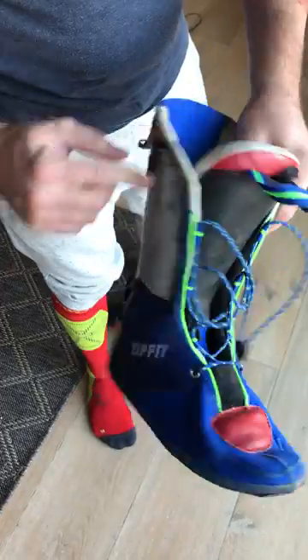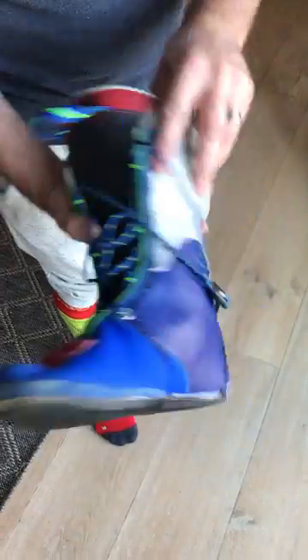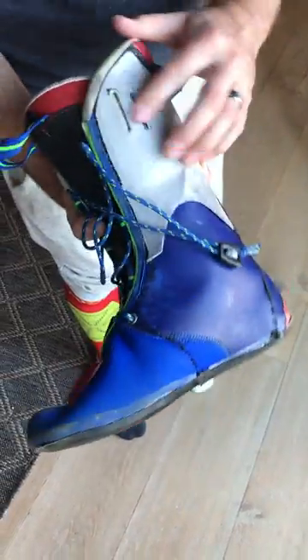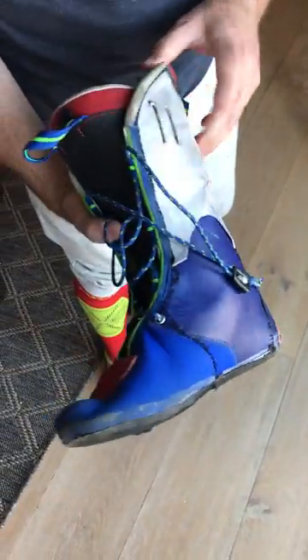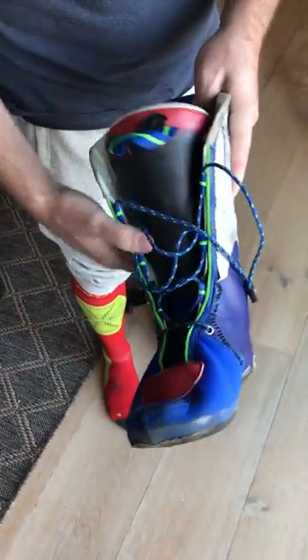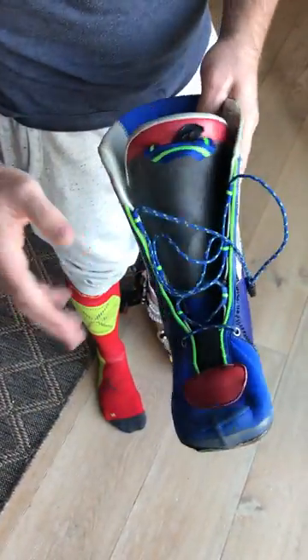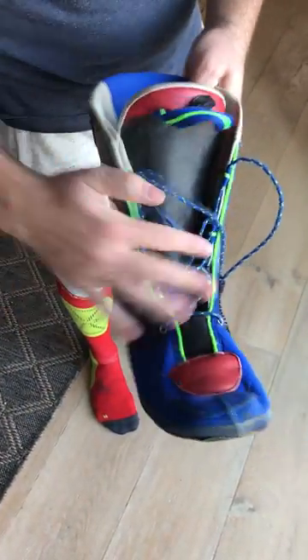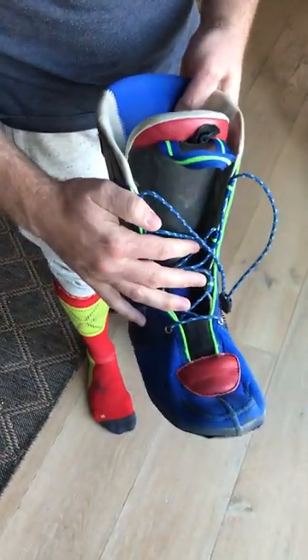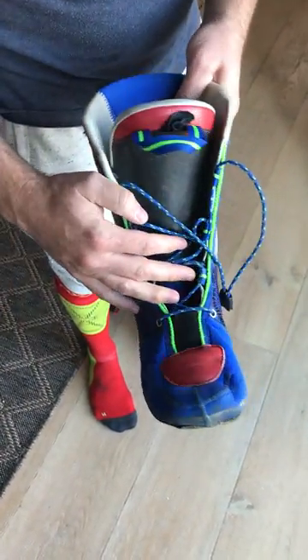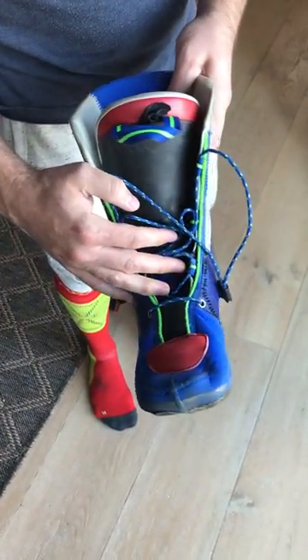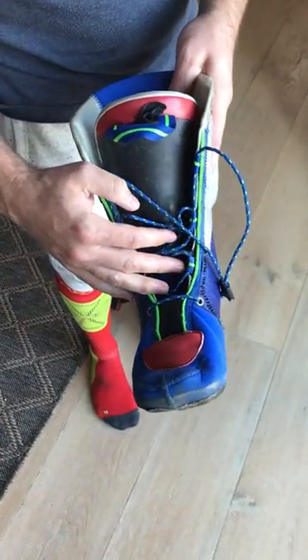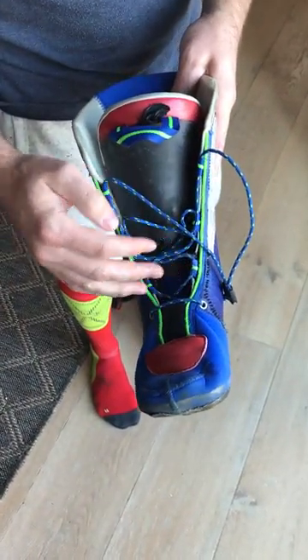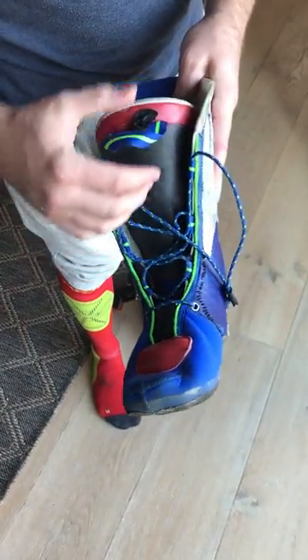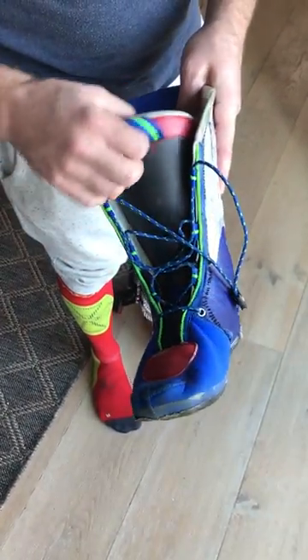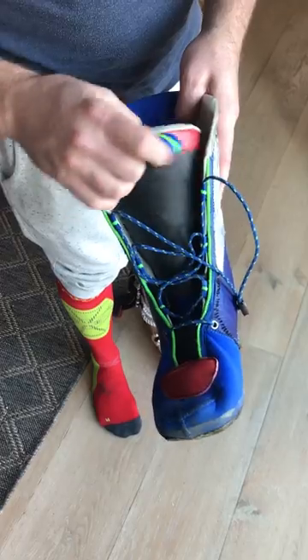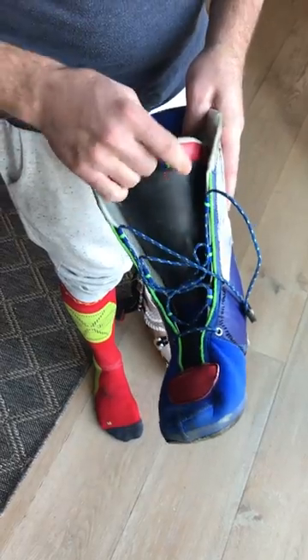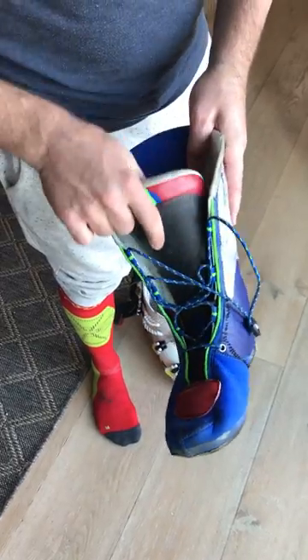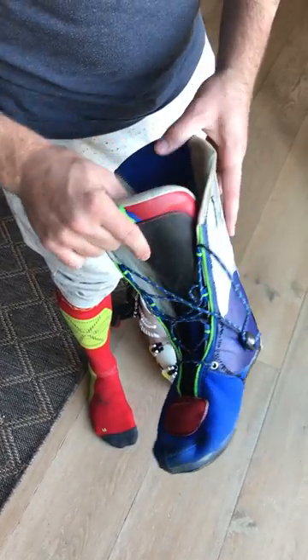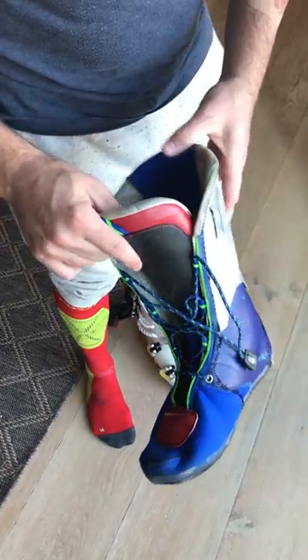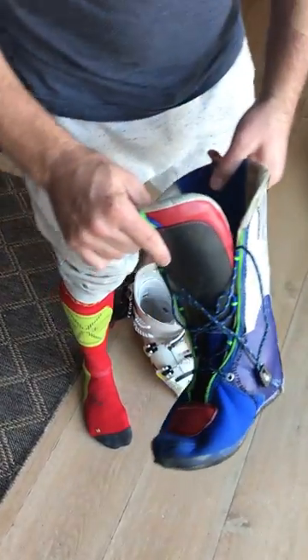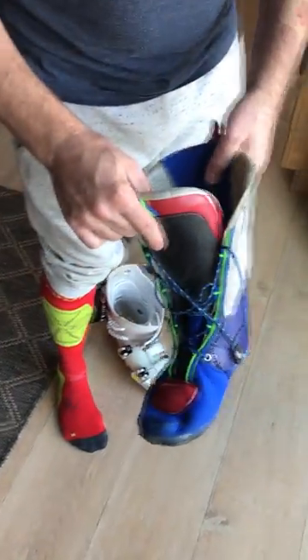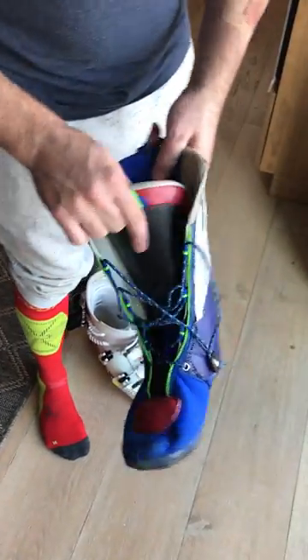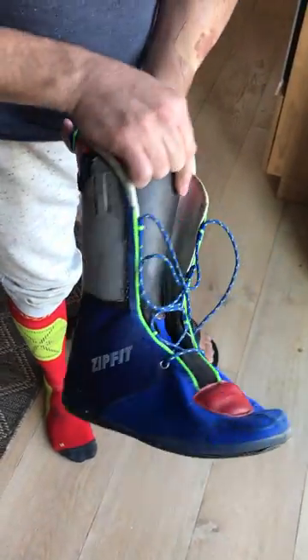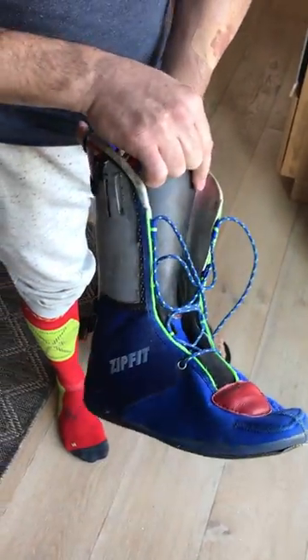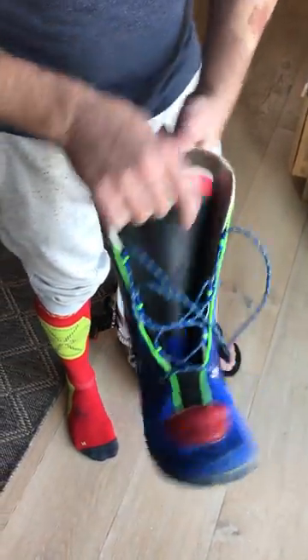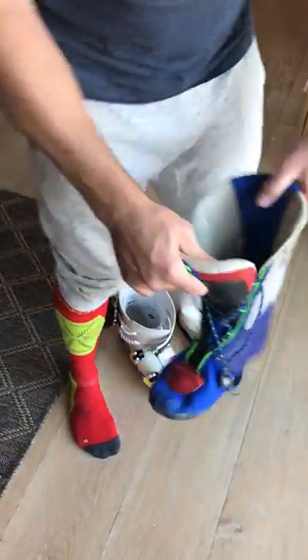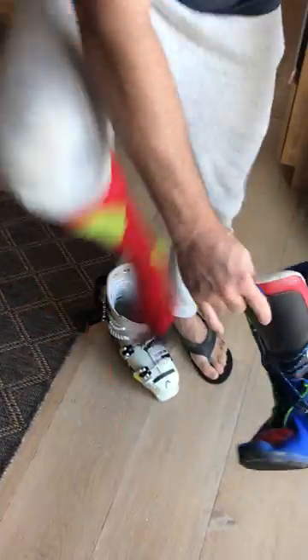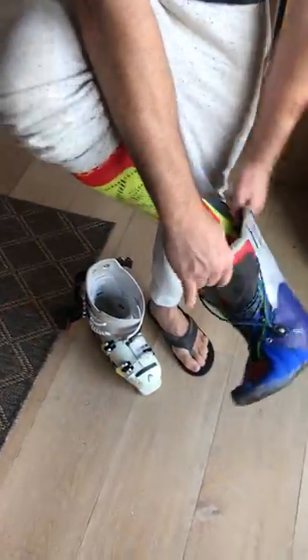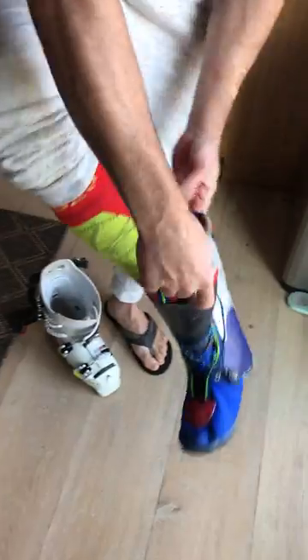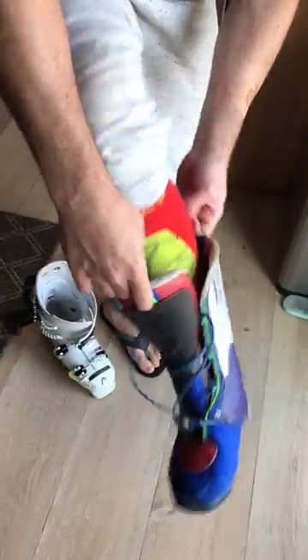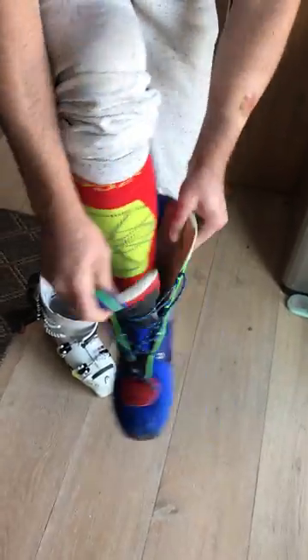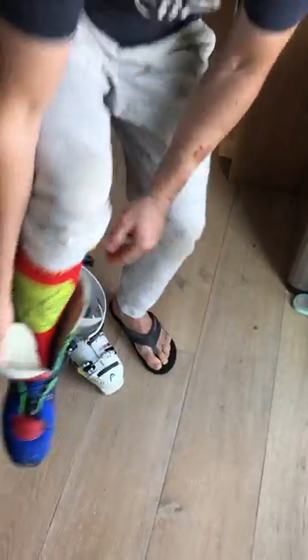Second thing: get rid of your strap — you don't need it either. Sven put on the lace-up system about seven years ago, so you don't really need it at all. Getting in and out is super easy, and this is even with the leather.